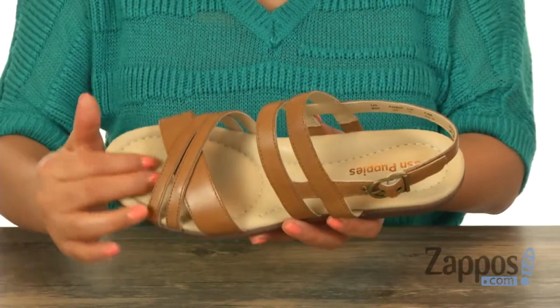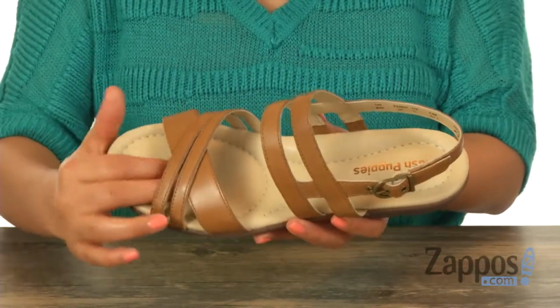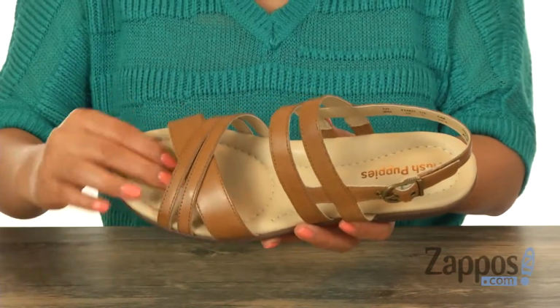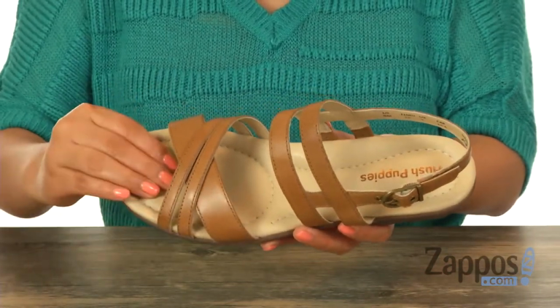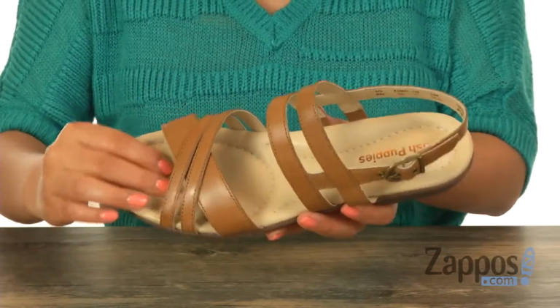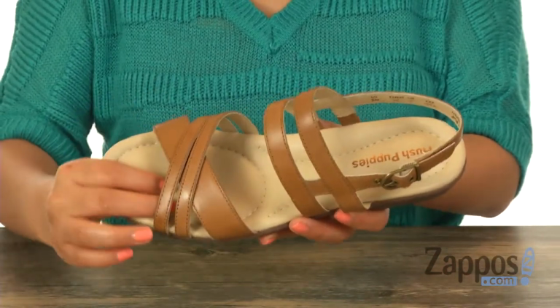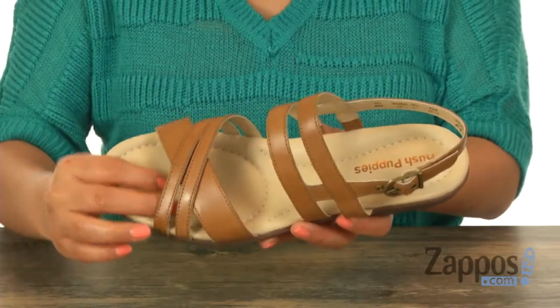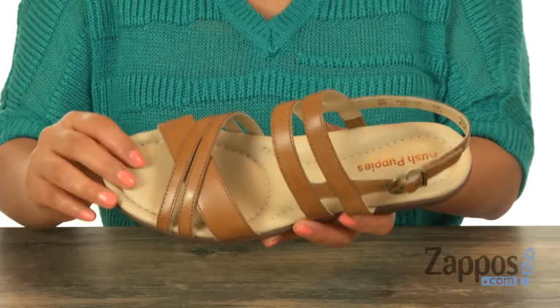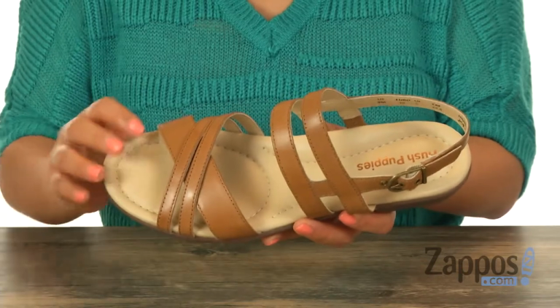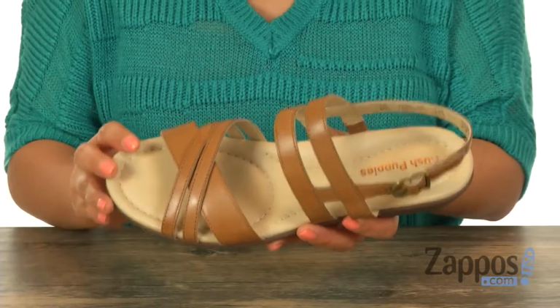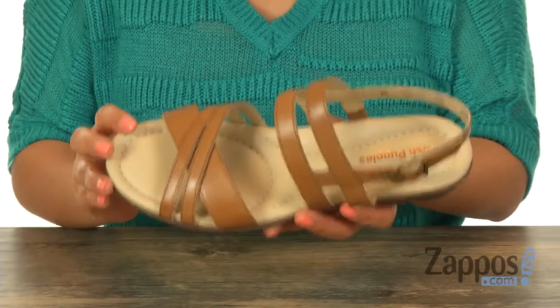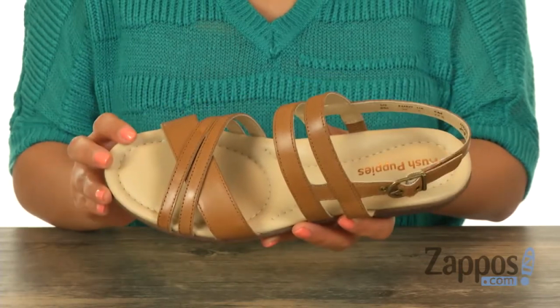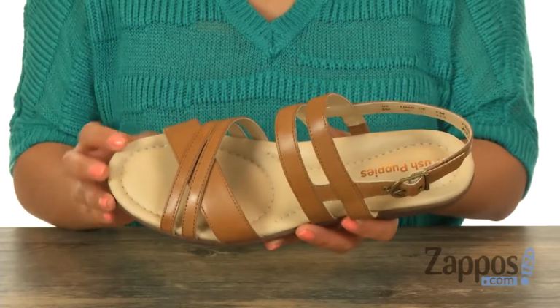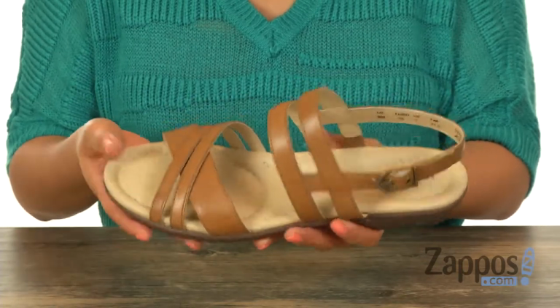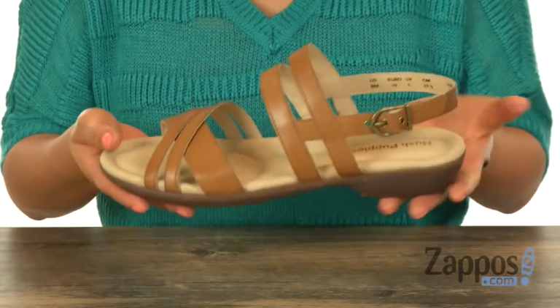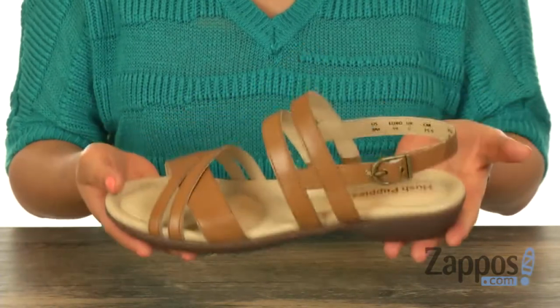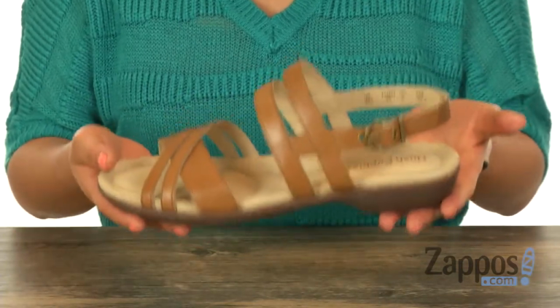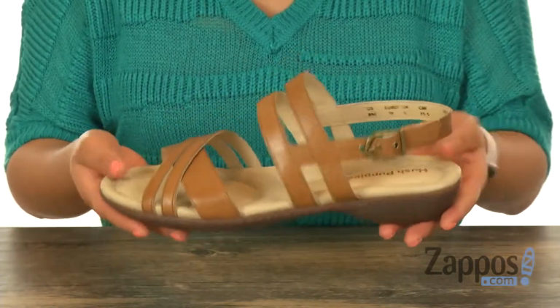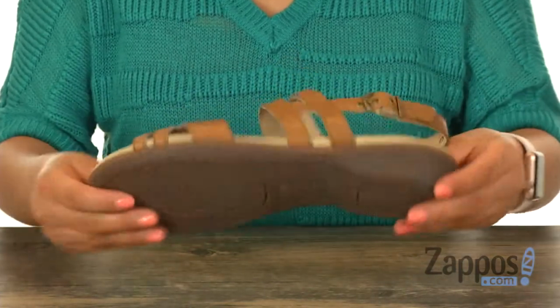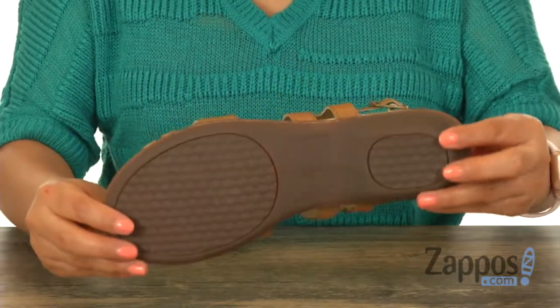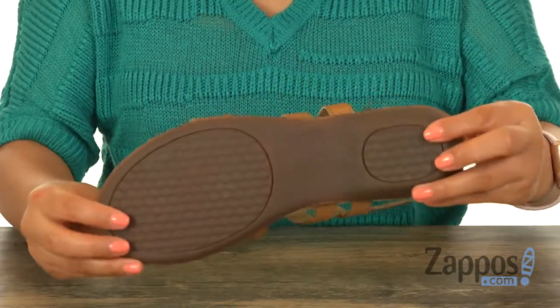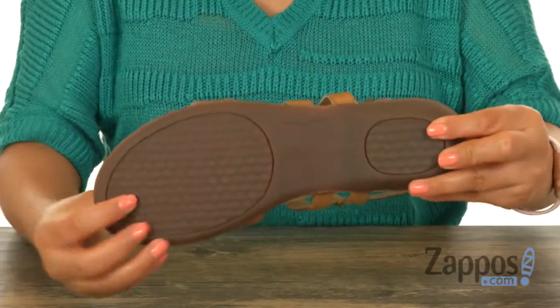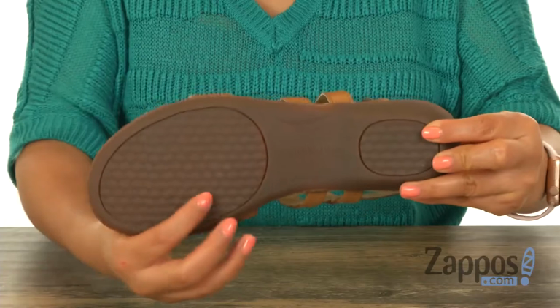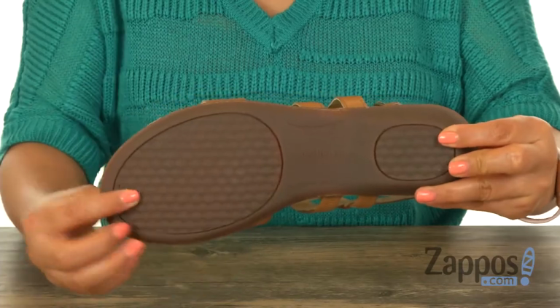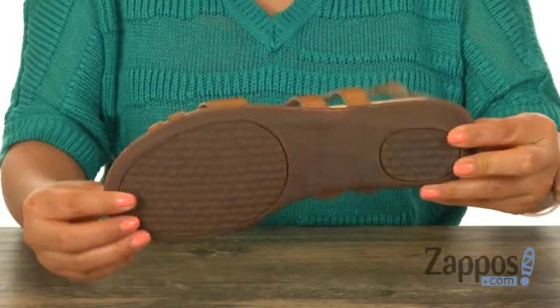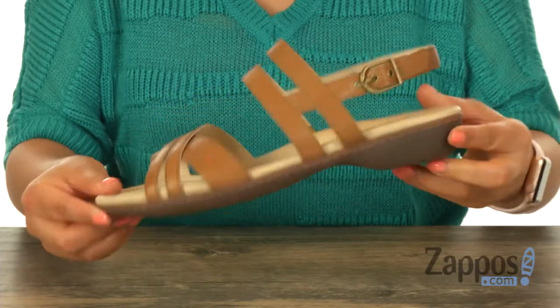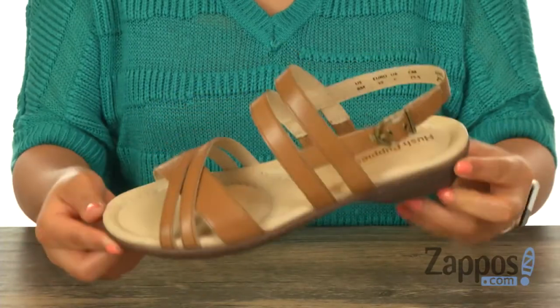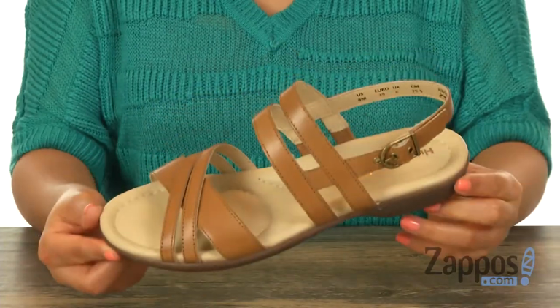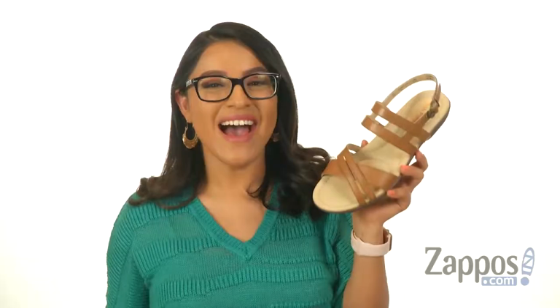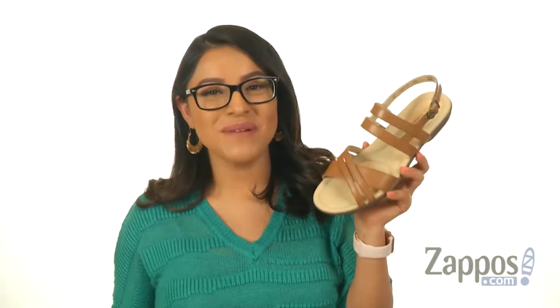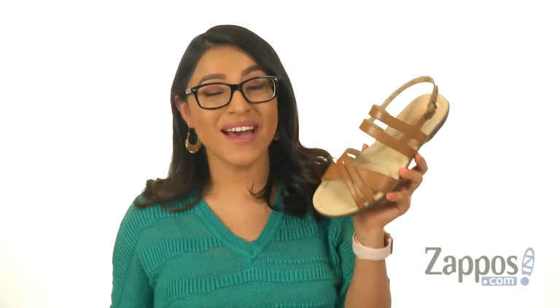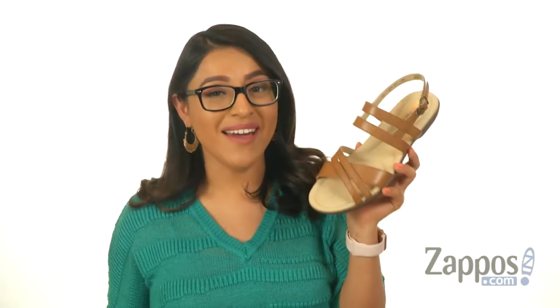Inside, there's a lightly padded footbed that will mold to your foot, creating a customized fit. These are super lightweight and feature a slip-resistant rubber outsole.